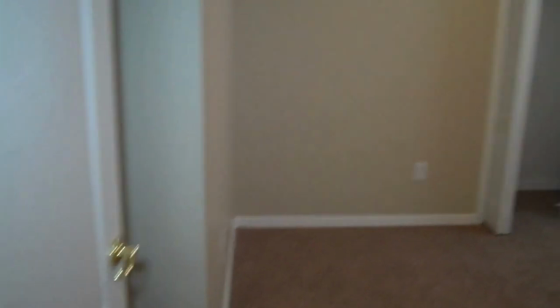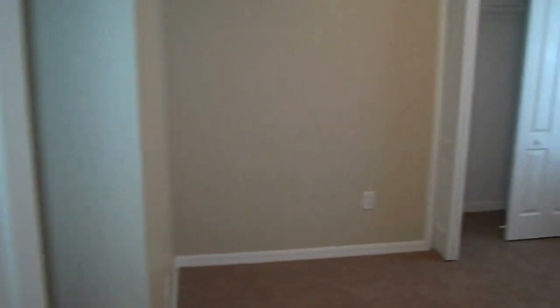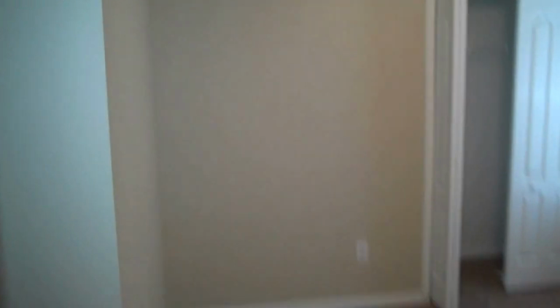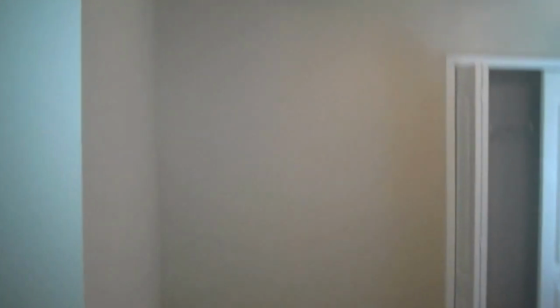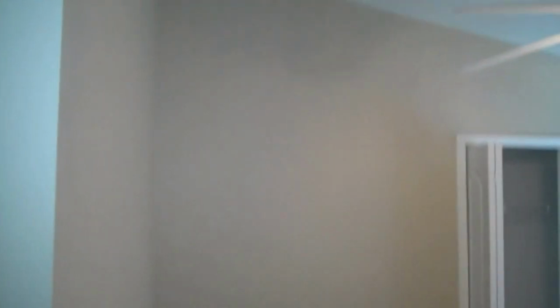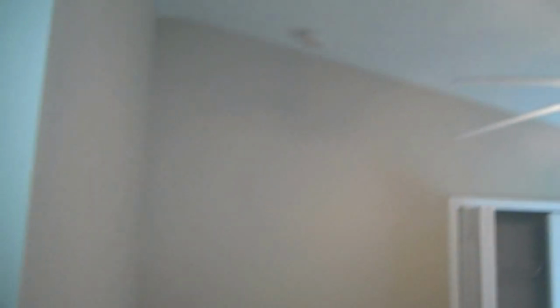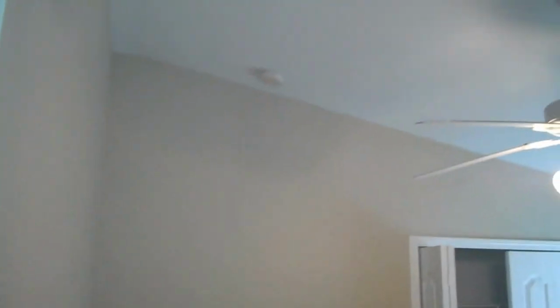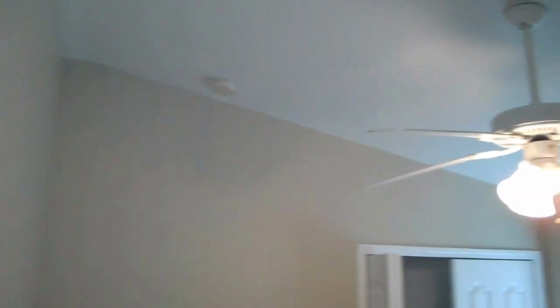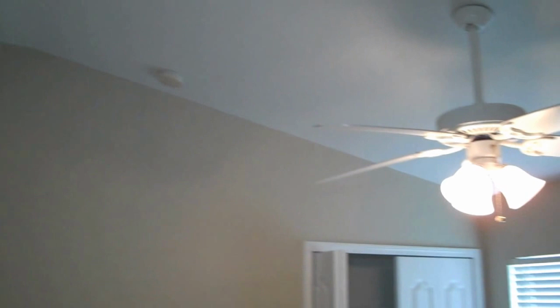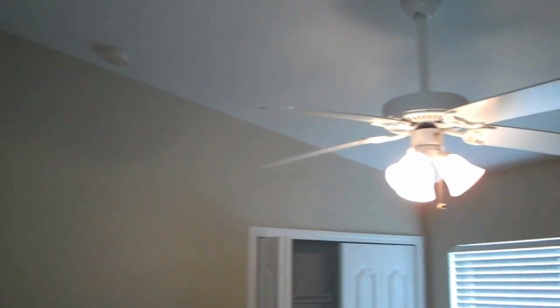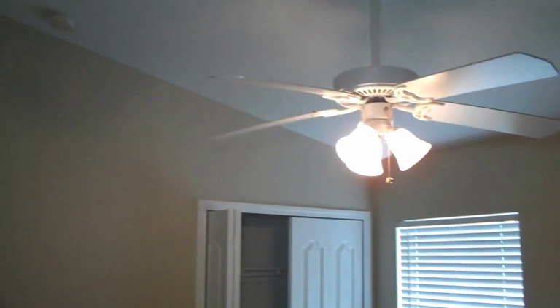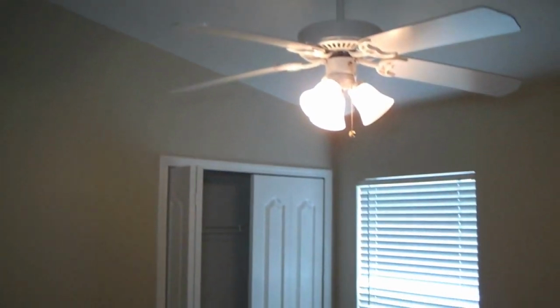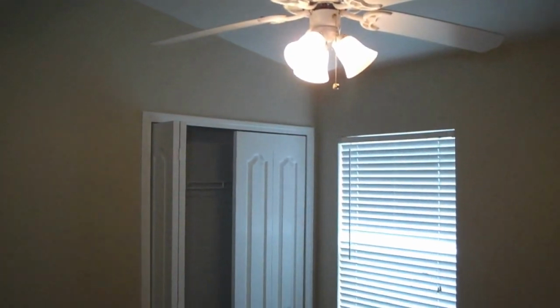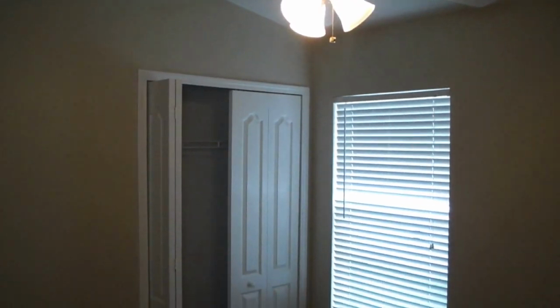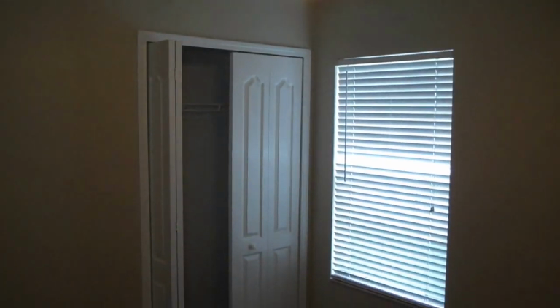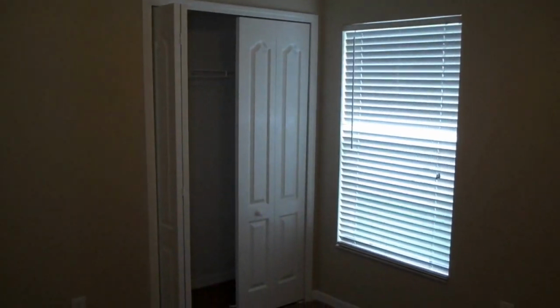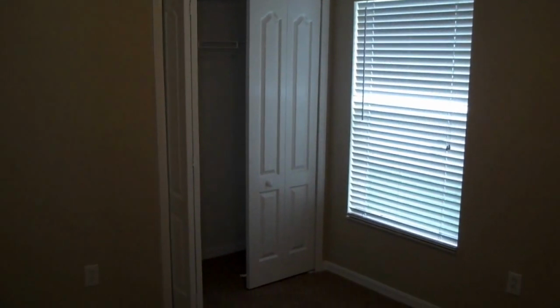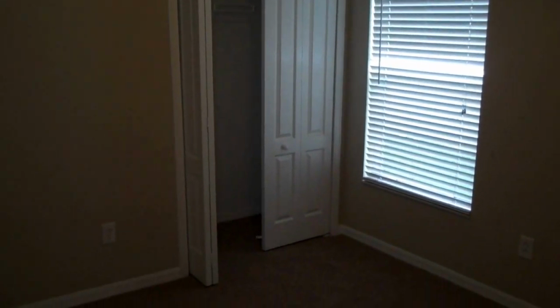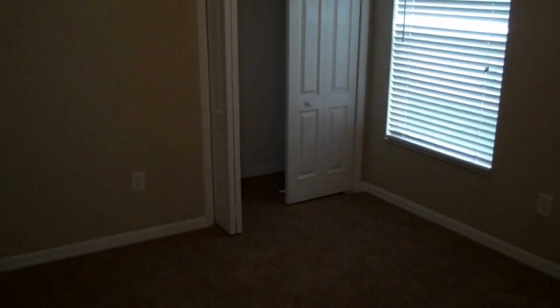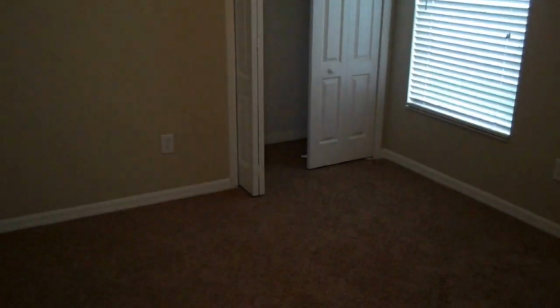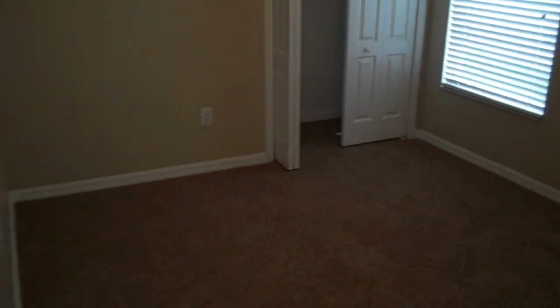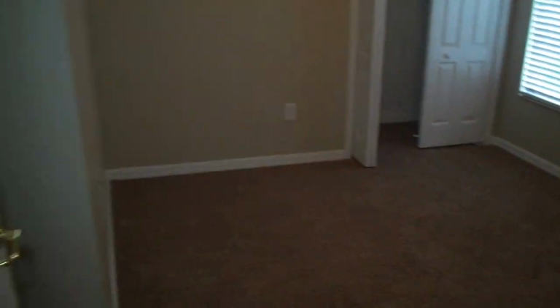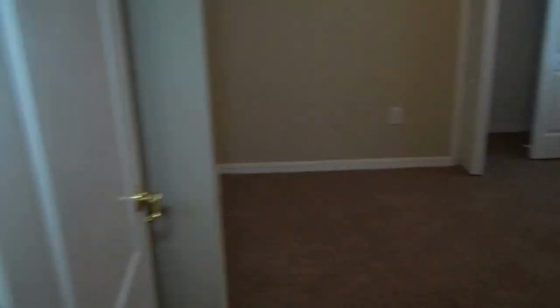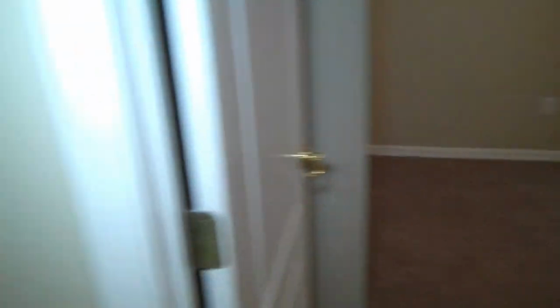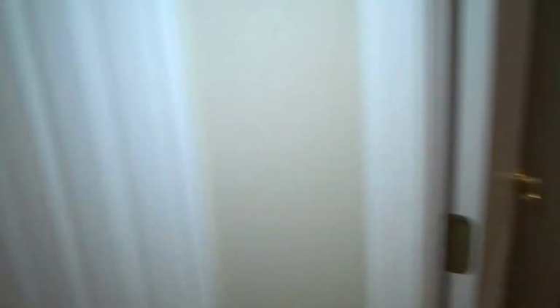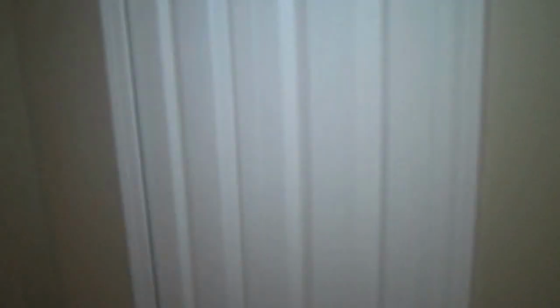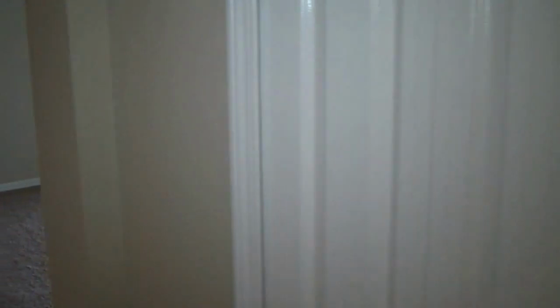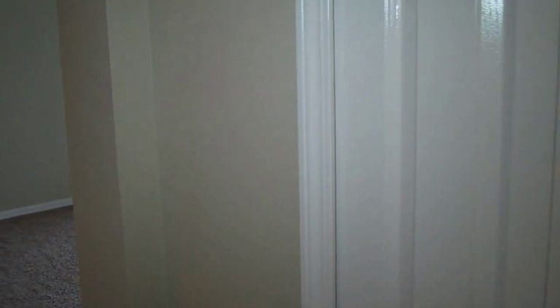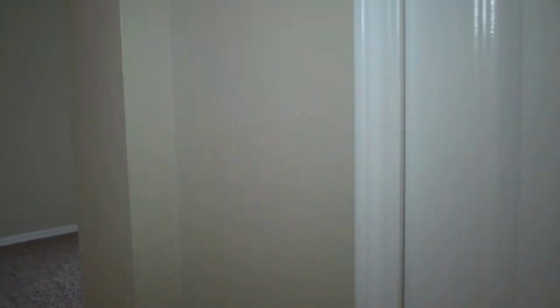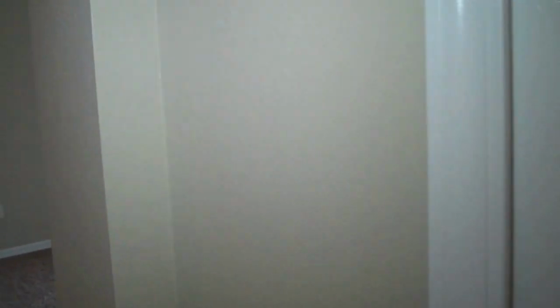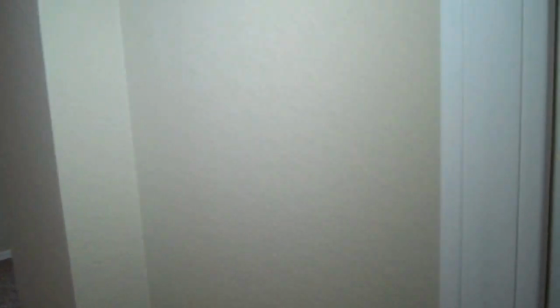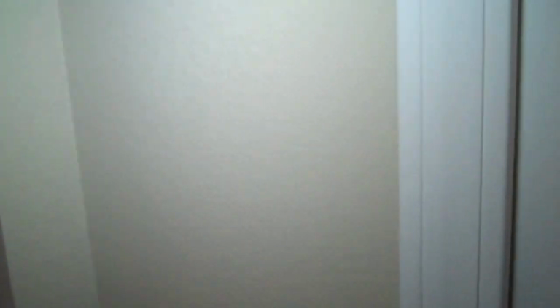This is the second bedroom, very similar to that first one, as you can see. And then you've got a little side closet space.